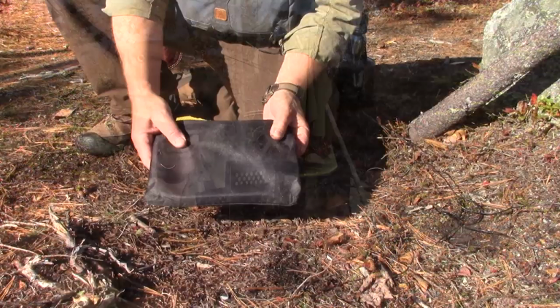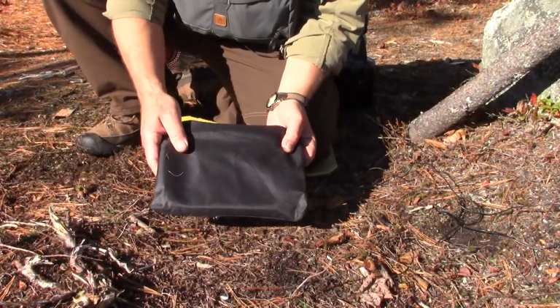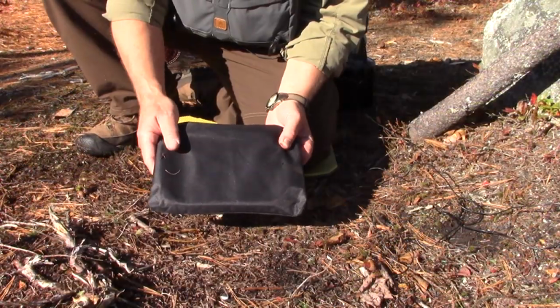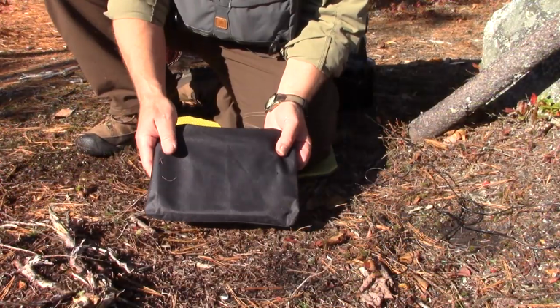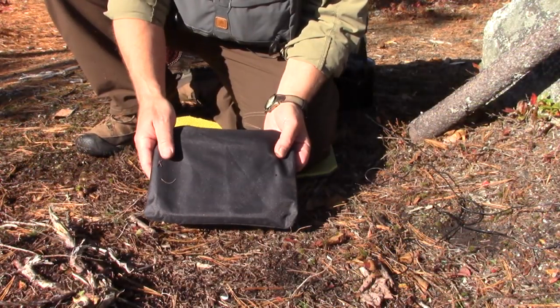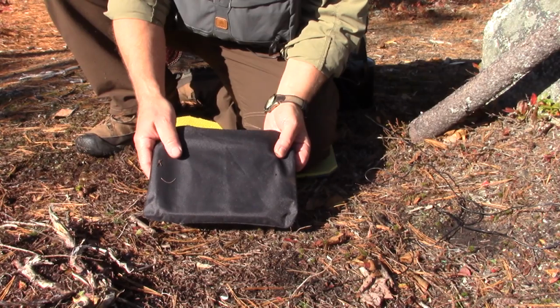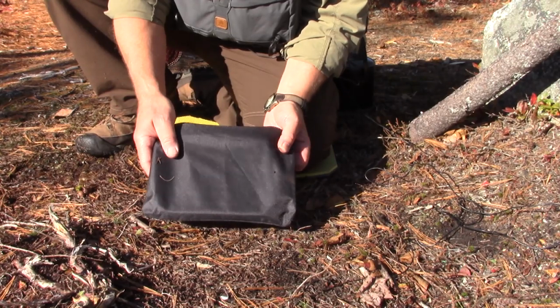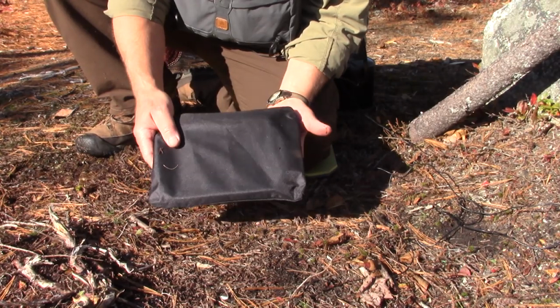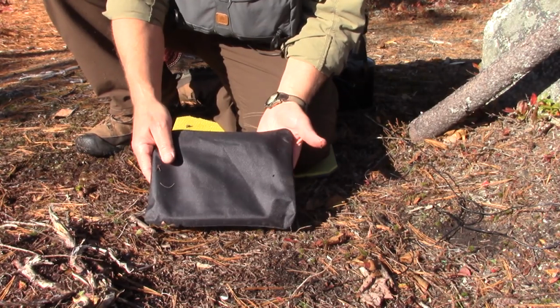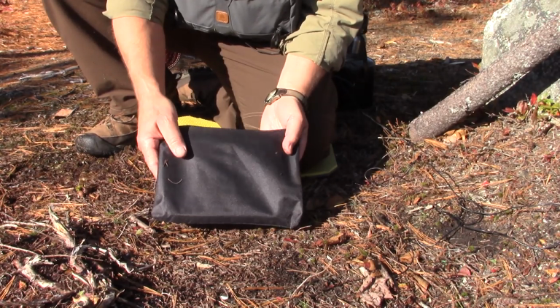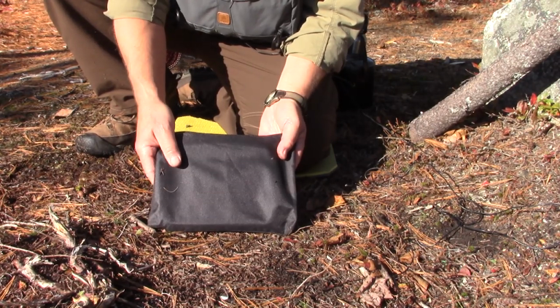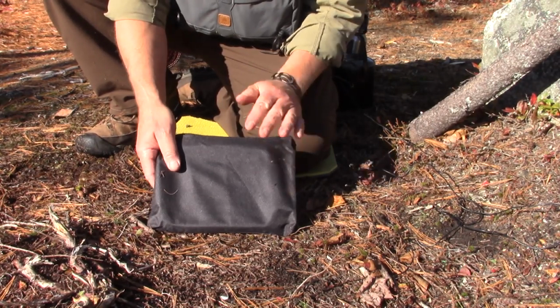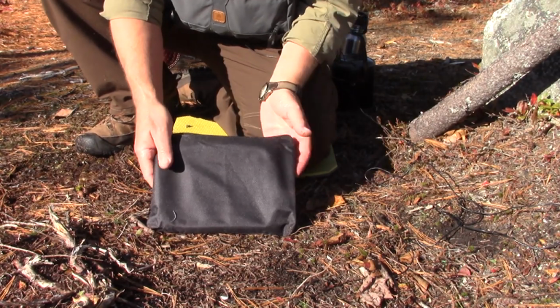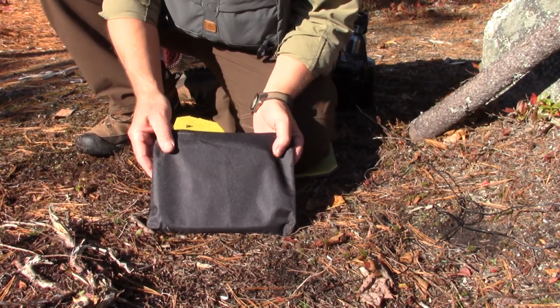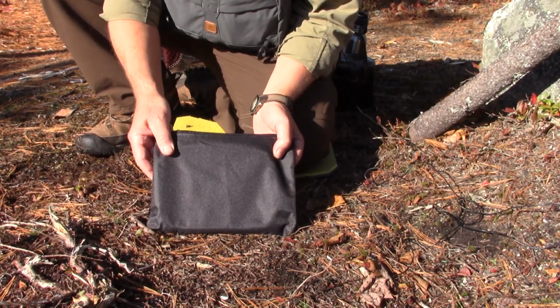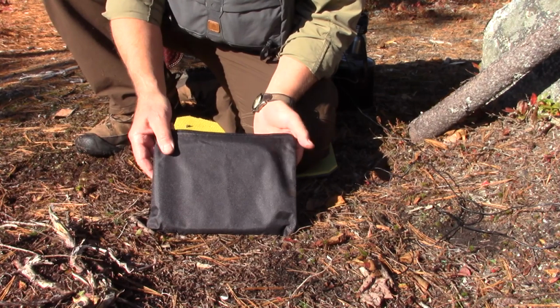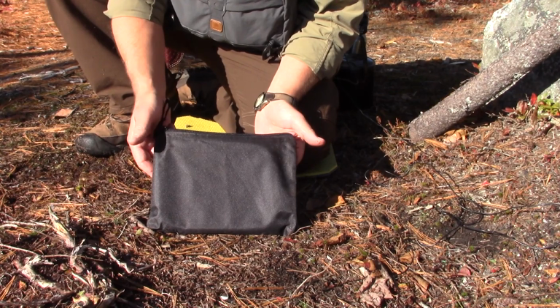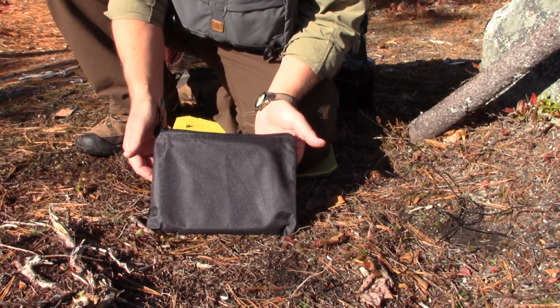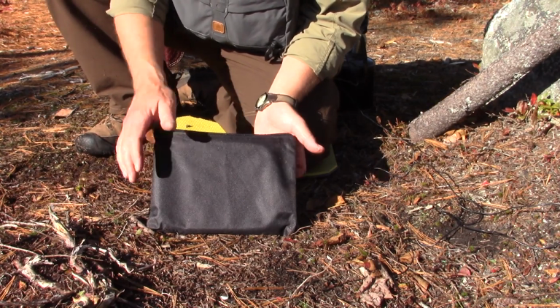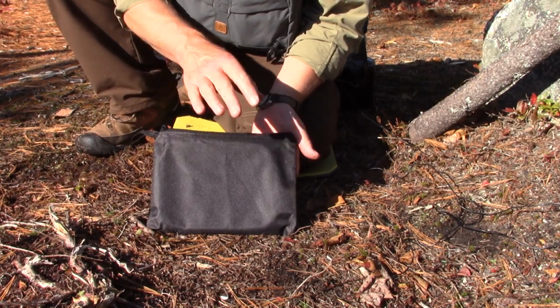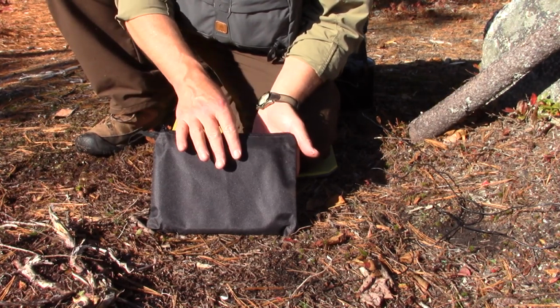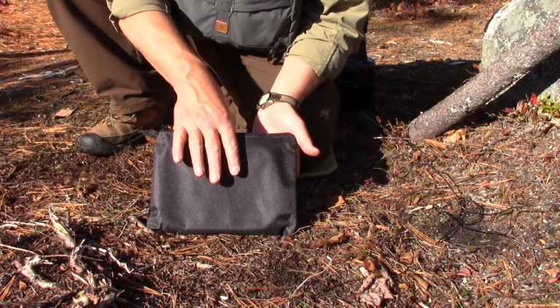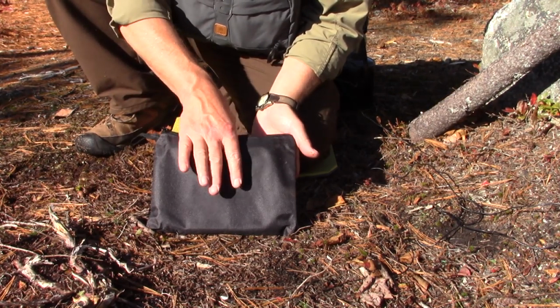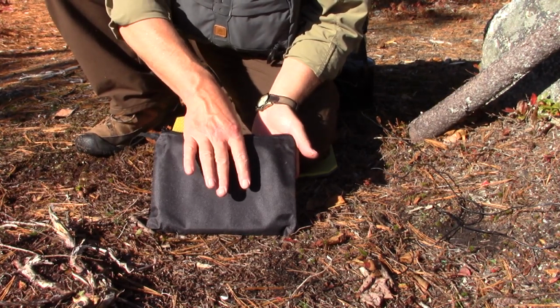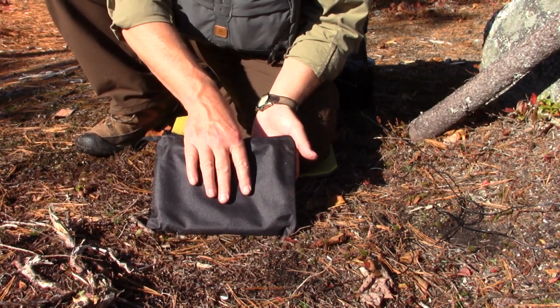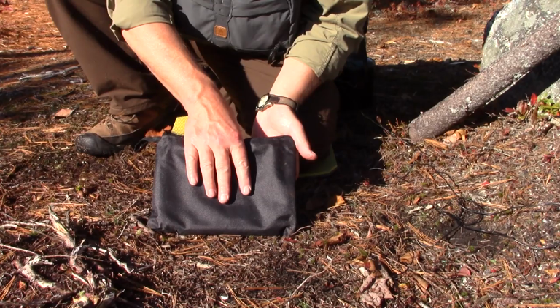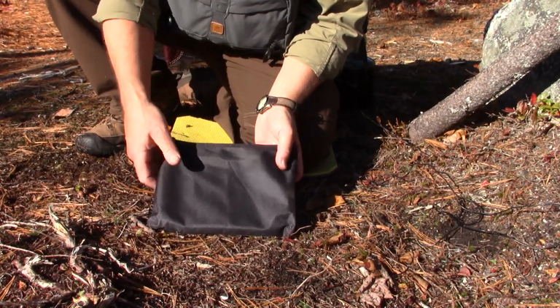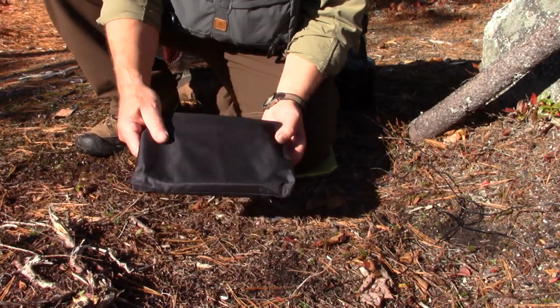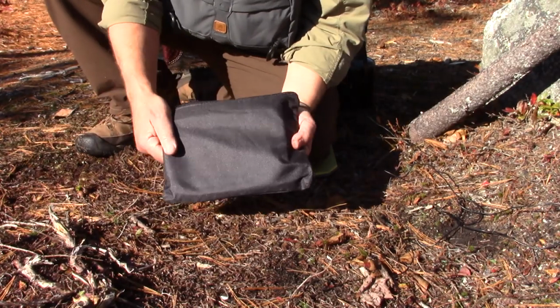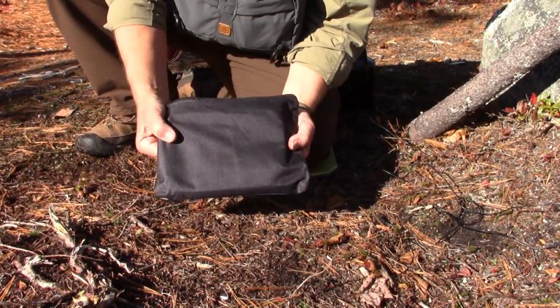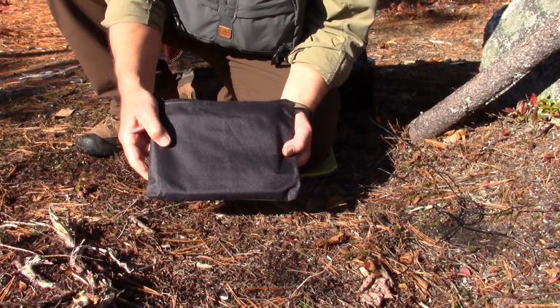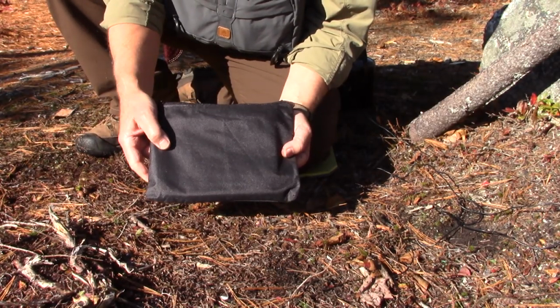I thought I'd do things just a little bit differently today. I'm going to get right down to the assembly of the stove, and as I'm assembling it I'll show you some of its features, some of the options for its use, and we'll talk a little bit about its statistics. So when the stove arrives, this is what it looks like.